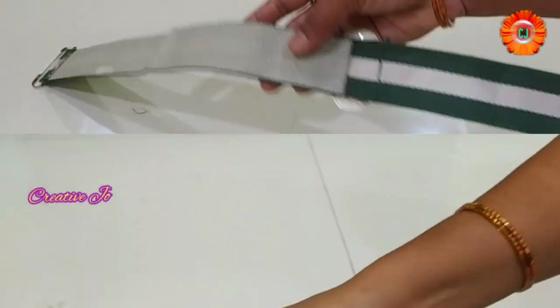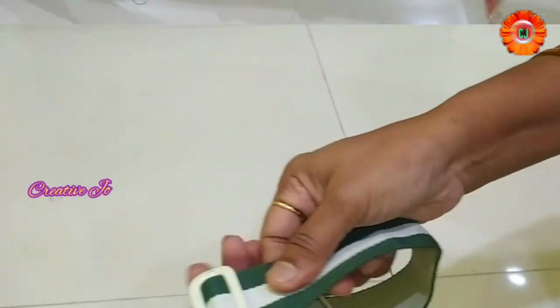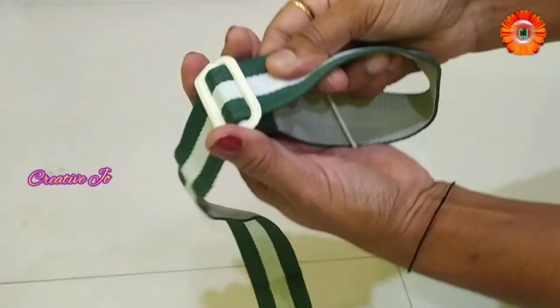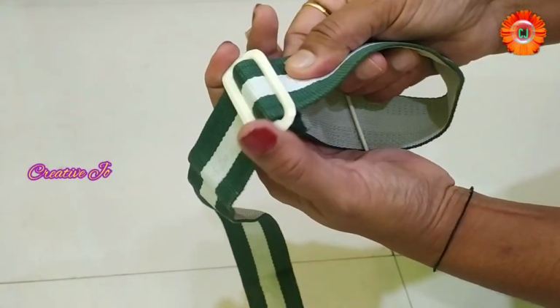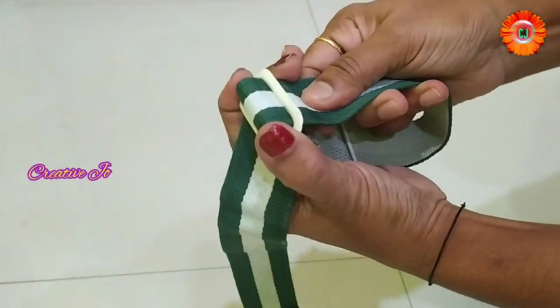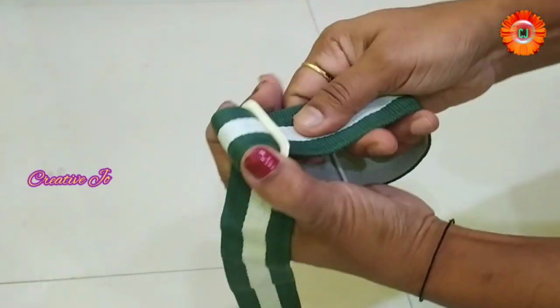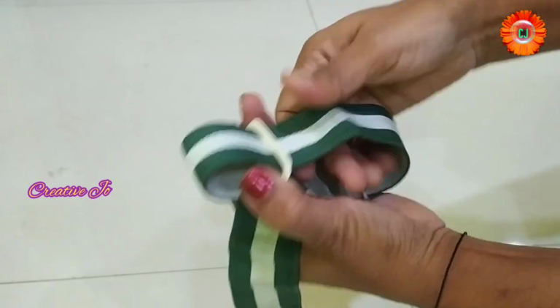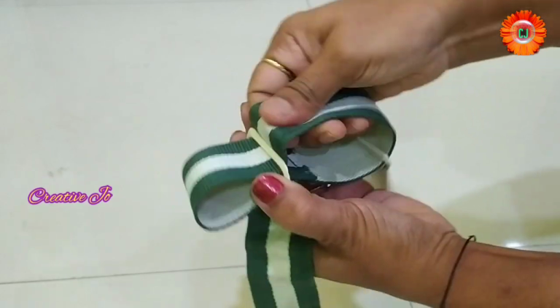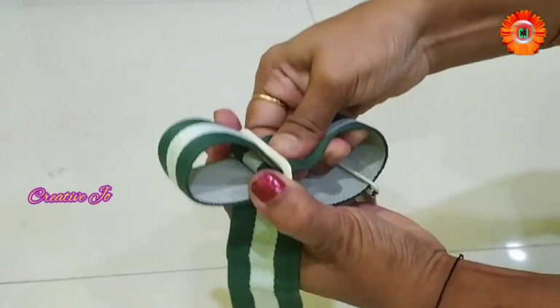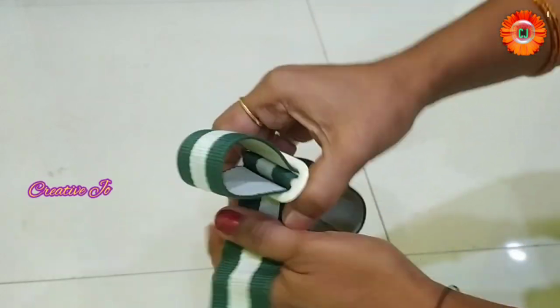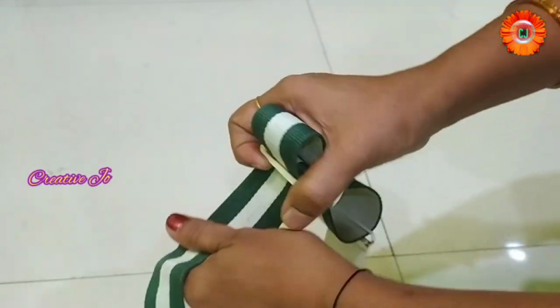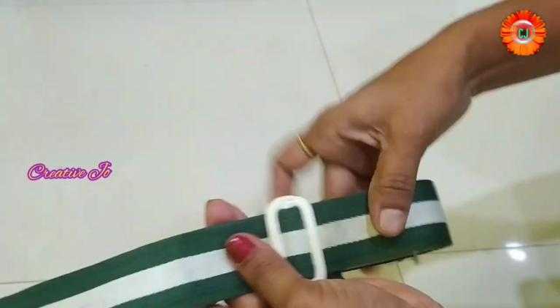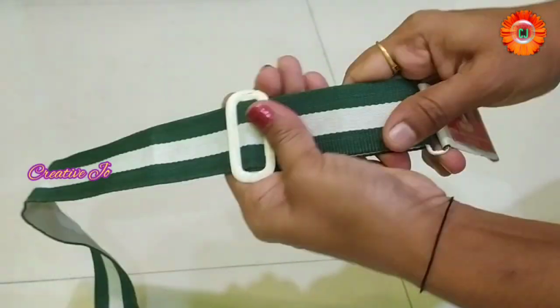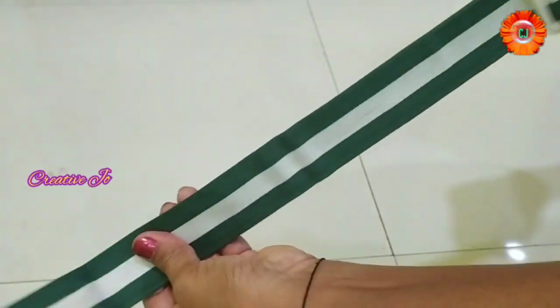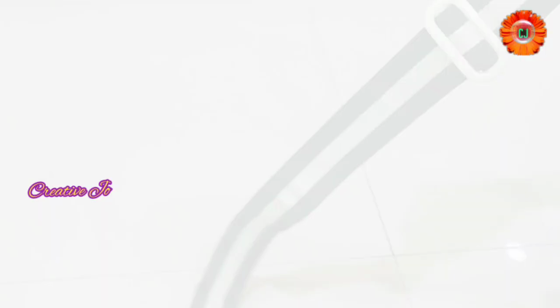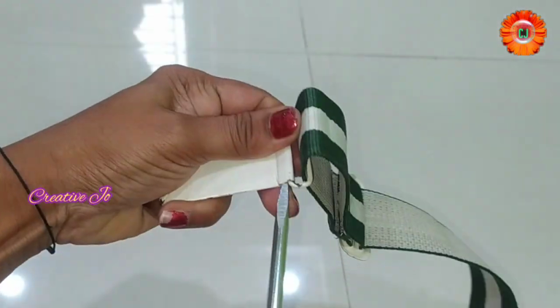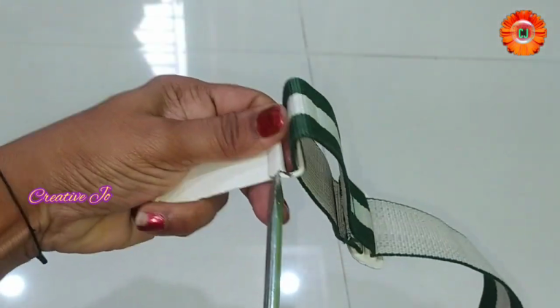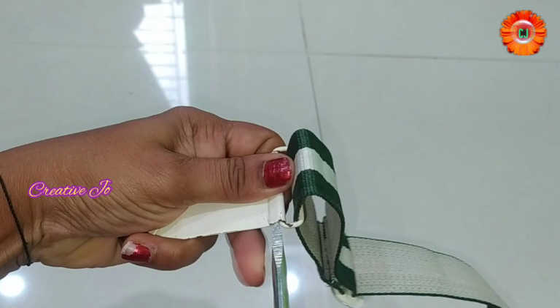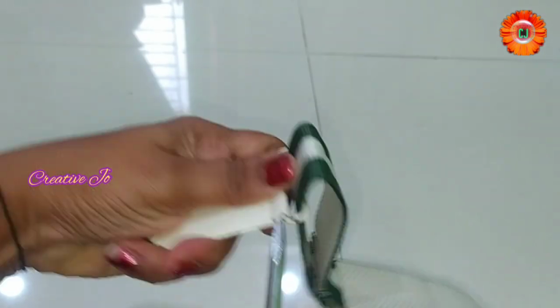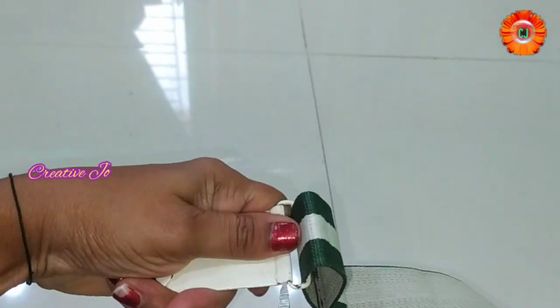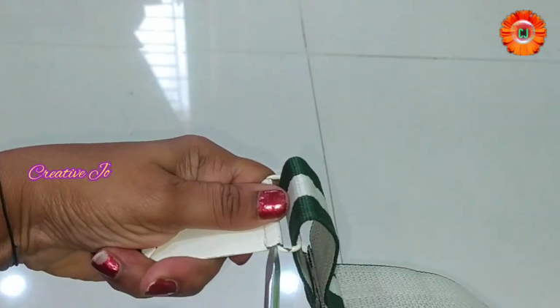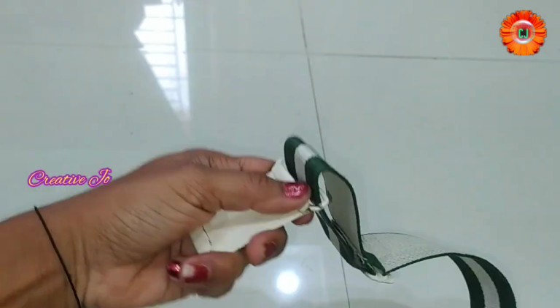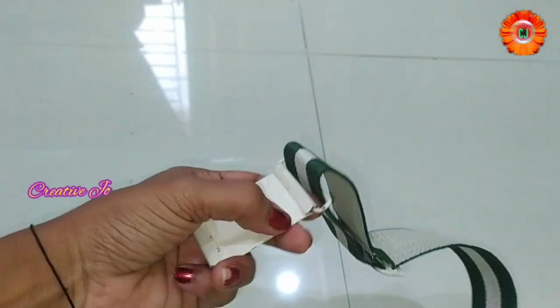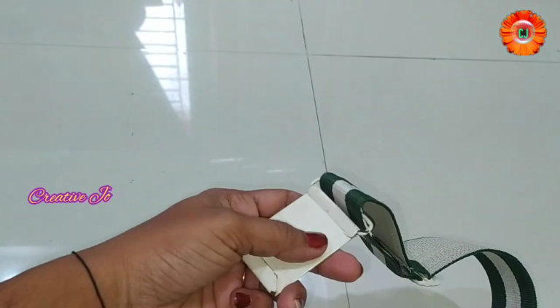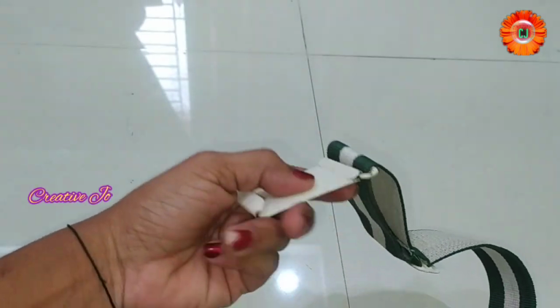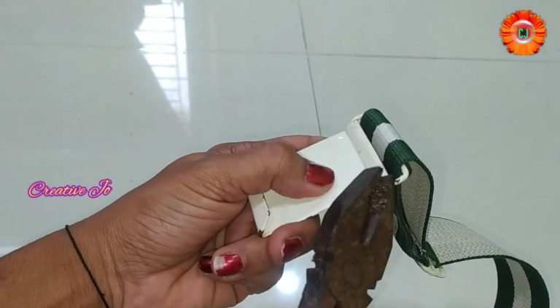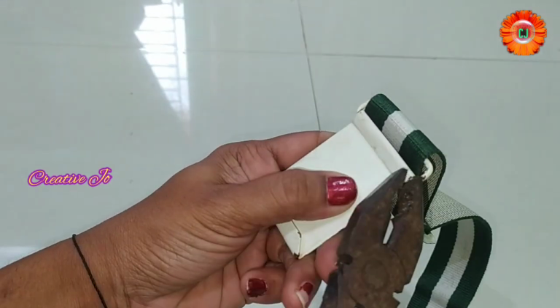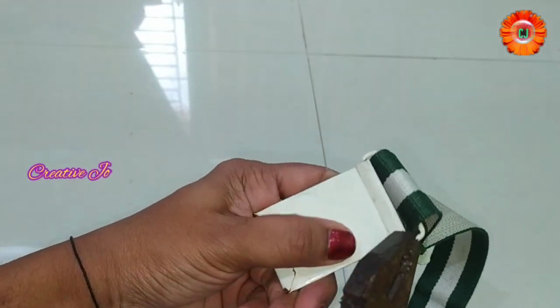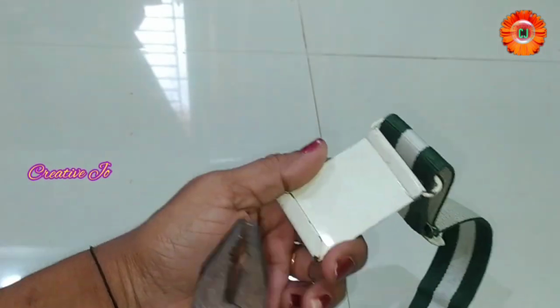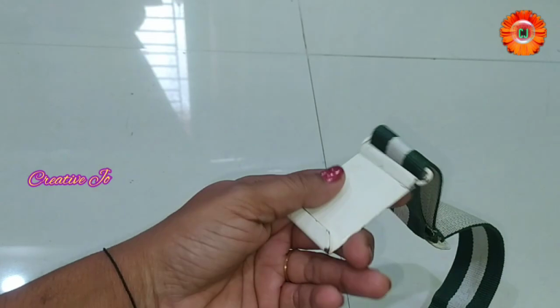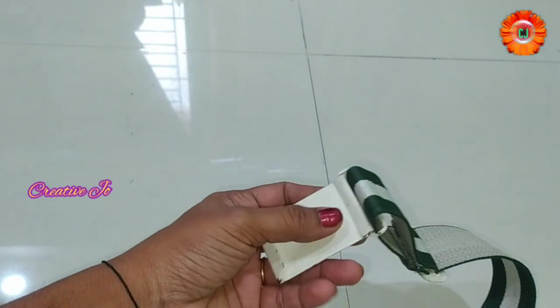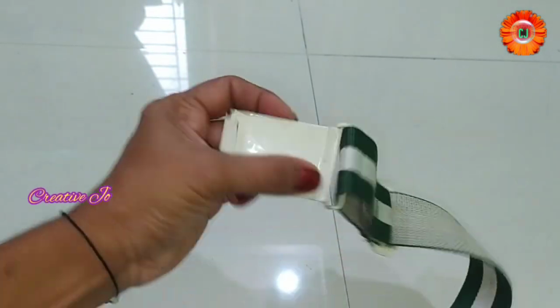What do you think about this belt? This belt is available in a school. I am going to show you how to use a belt and how to use all the UCHs.